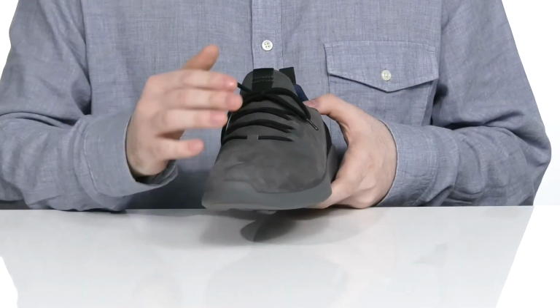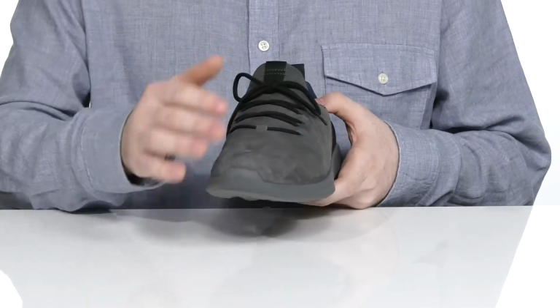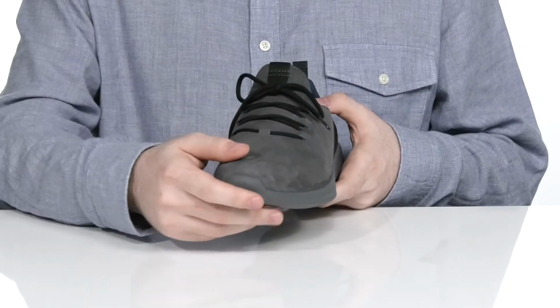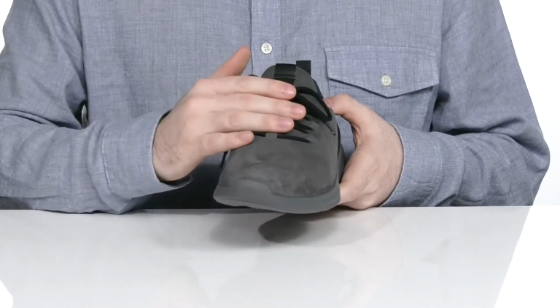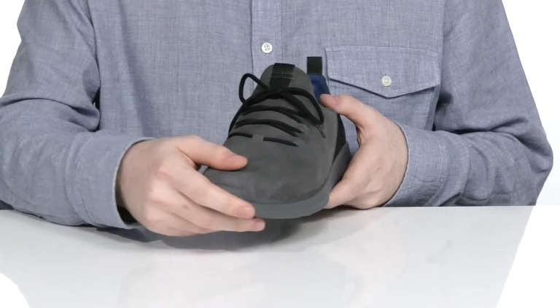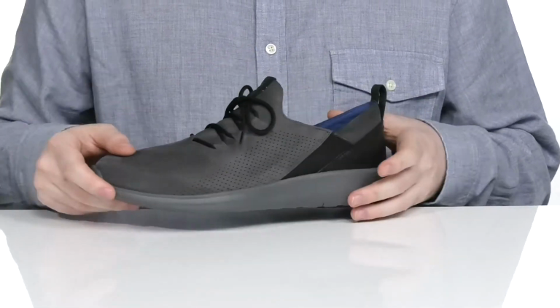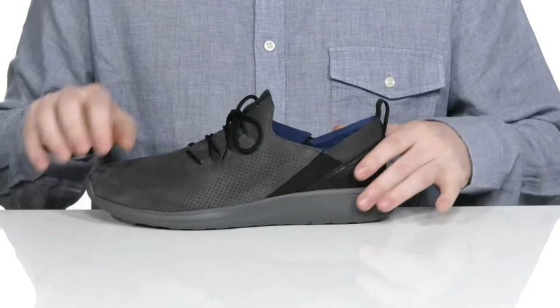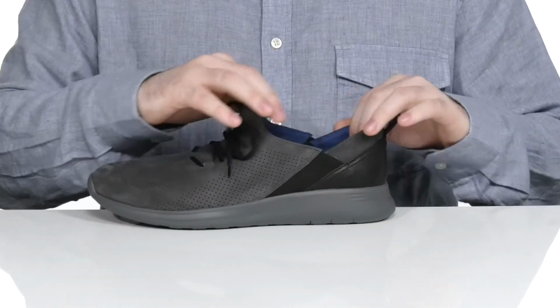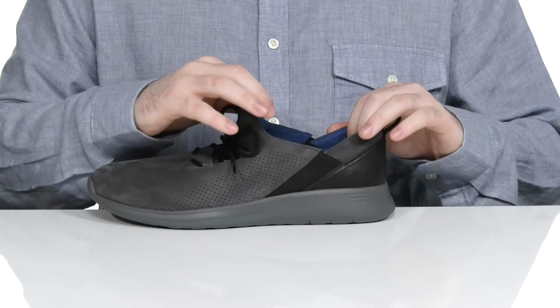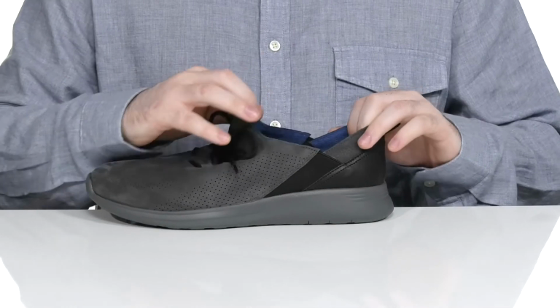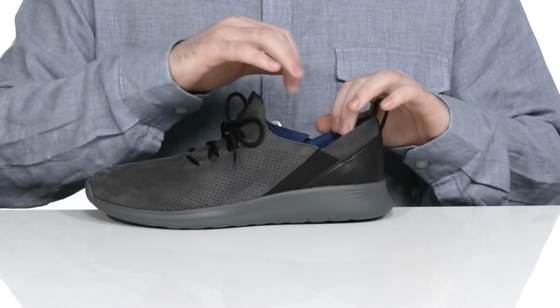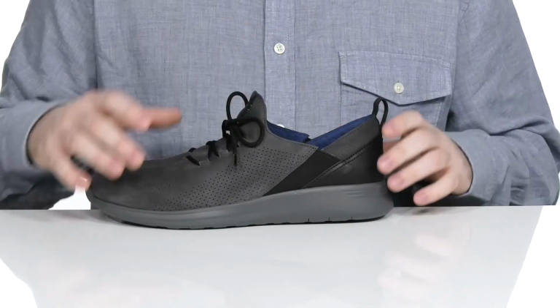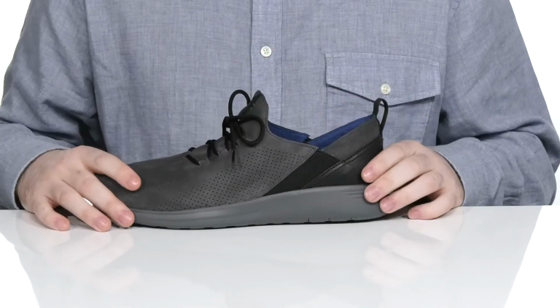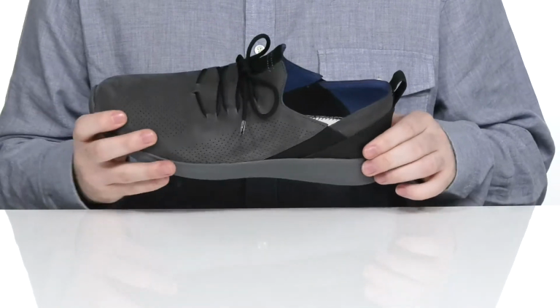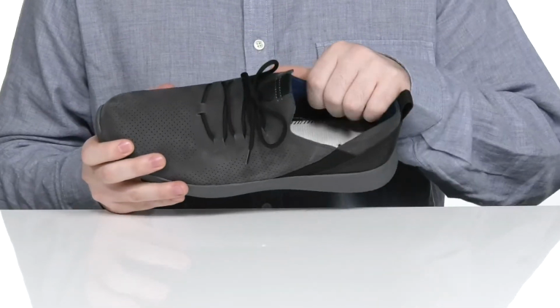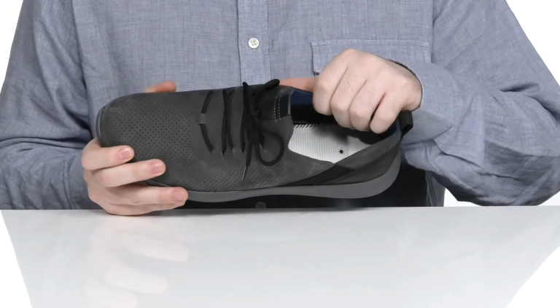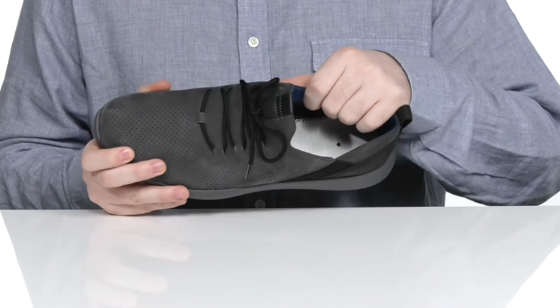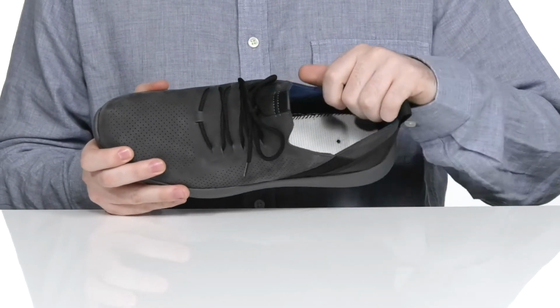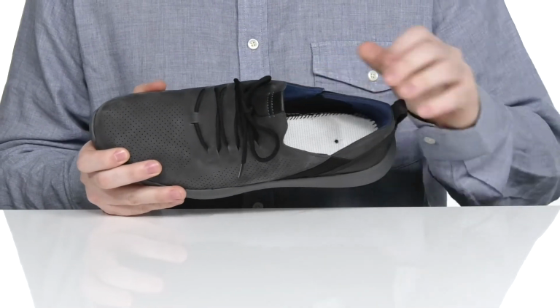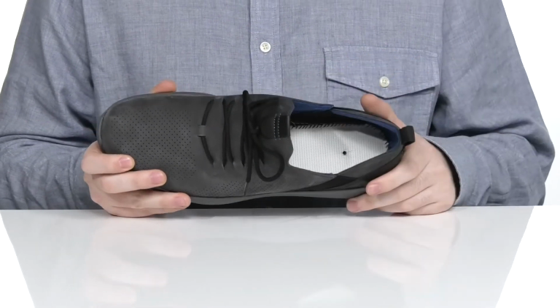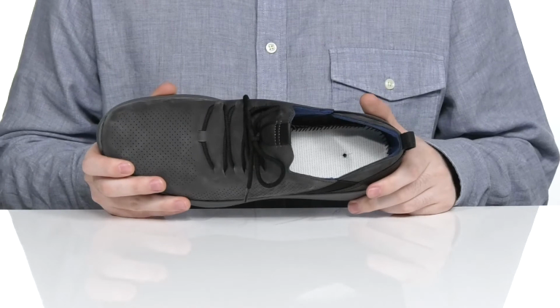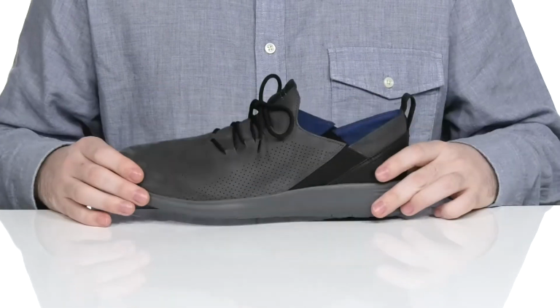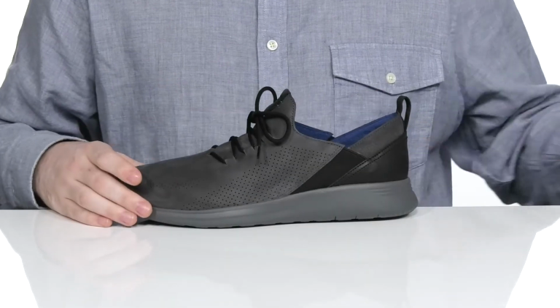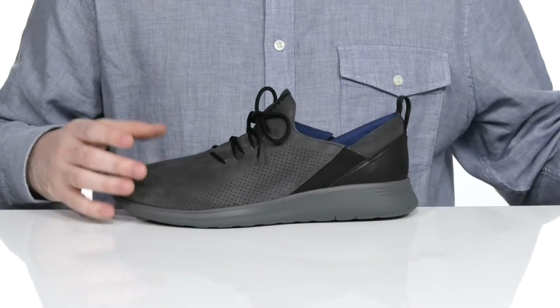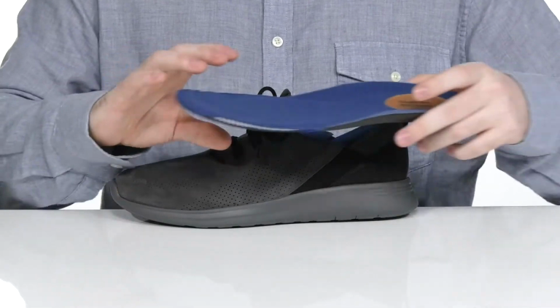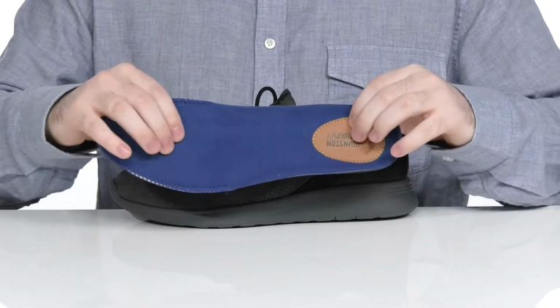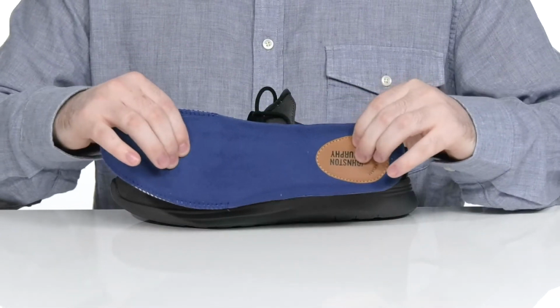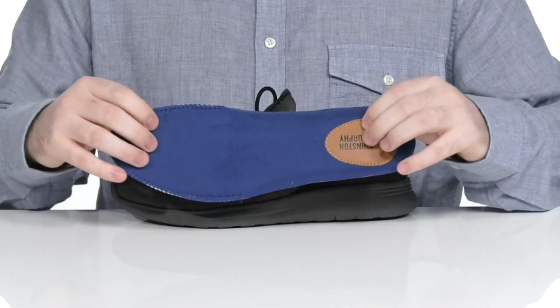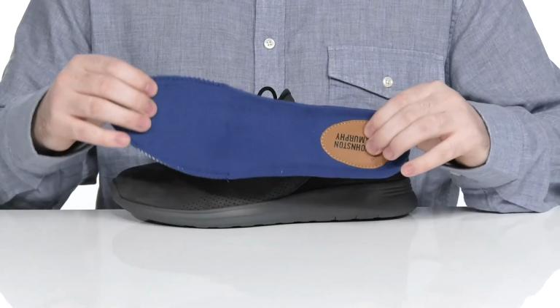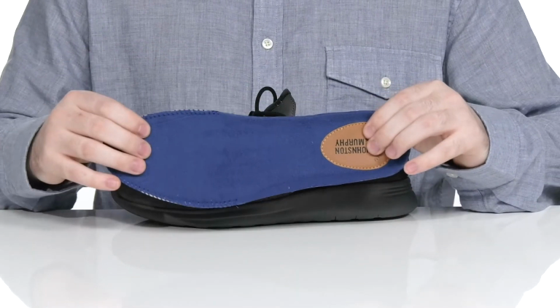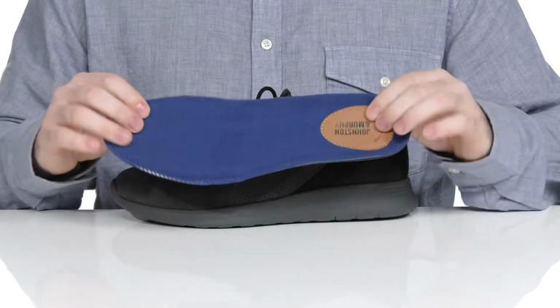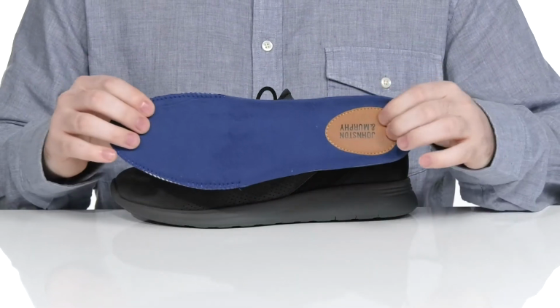It has a unique lace-up to make sure it has the perfect fit, with a stretchy sock-like collar to keep these secure. The inside lining is leather and textile to keep it cool and breathable, and it comes with a removable memory foam footbed to make sure you feel great with every step.